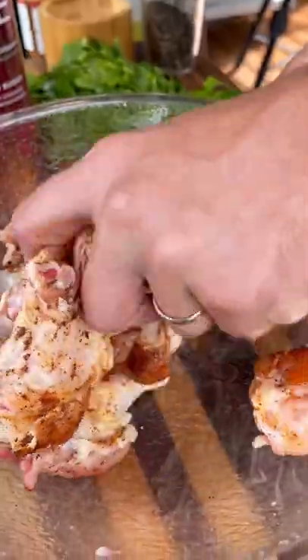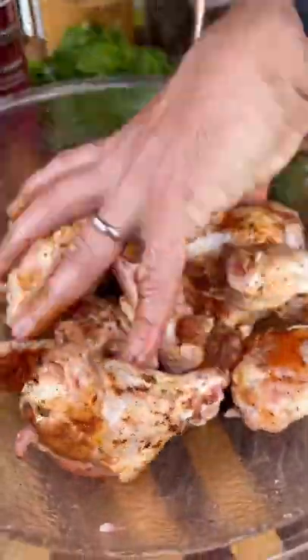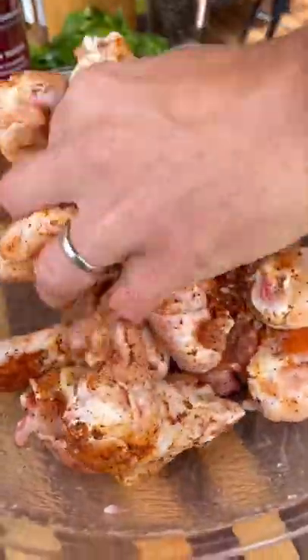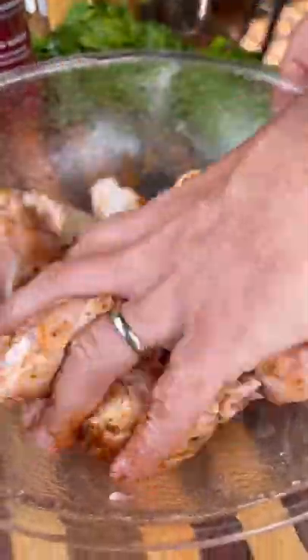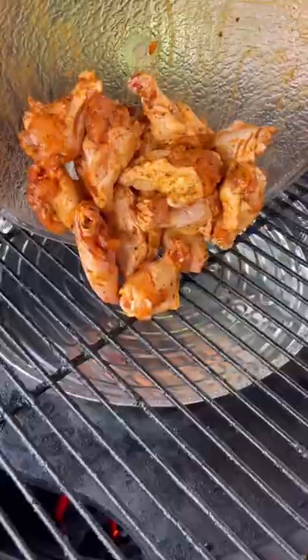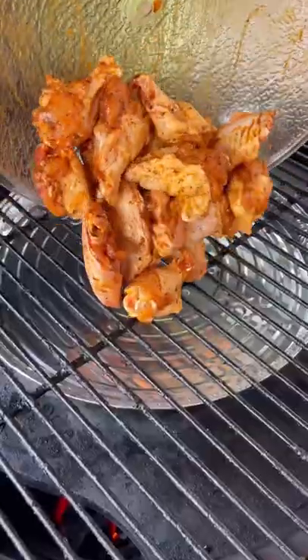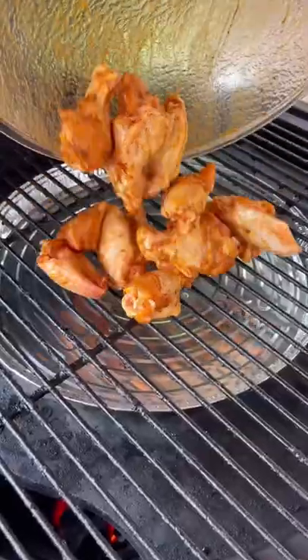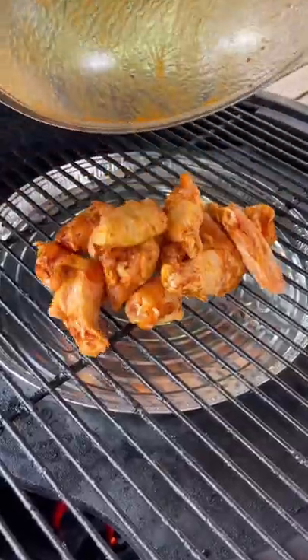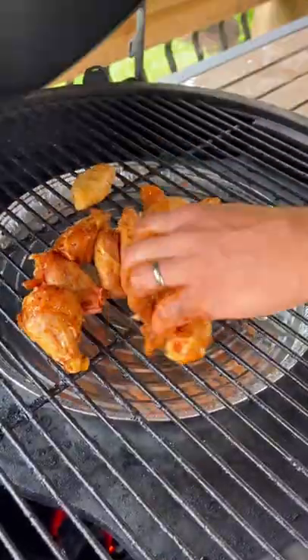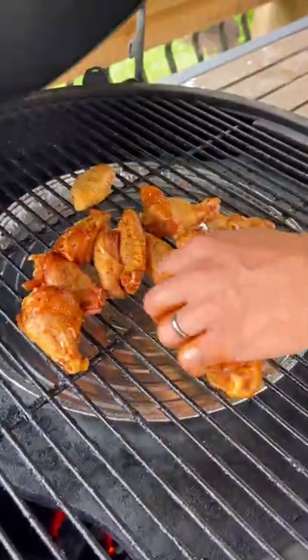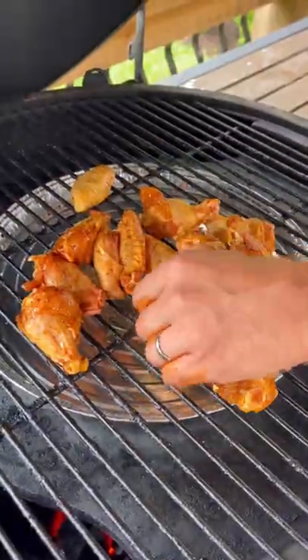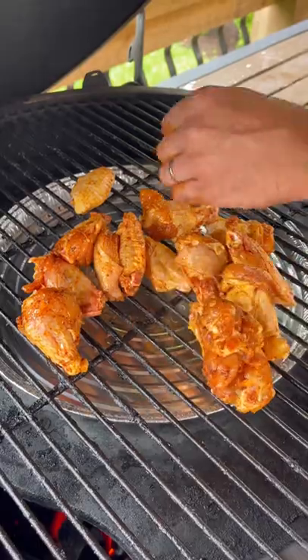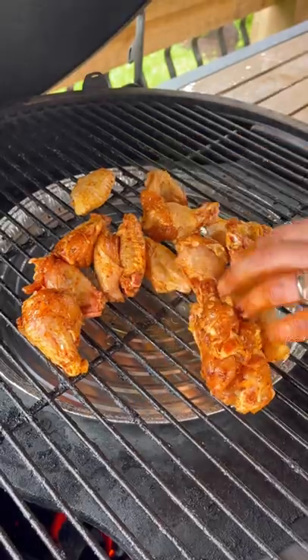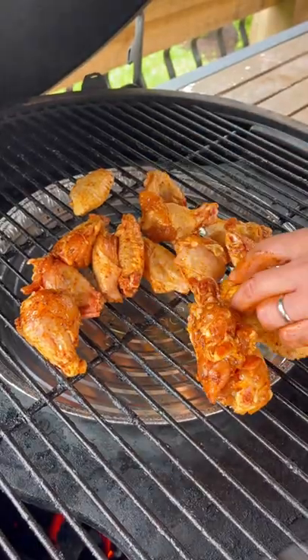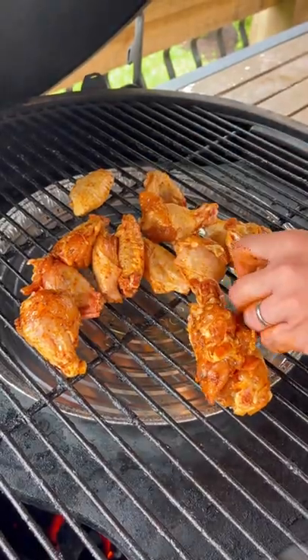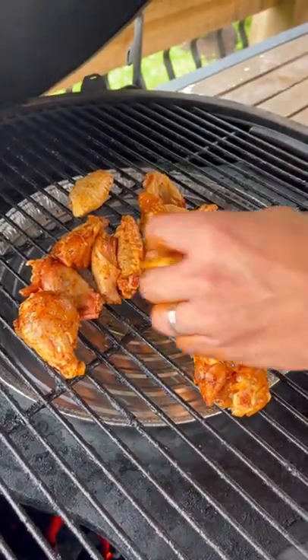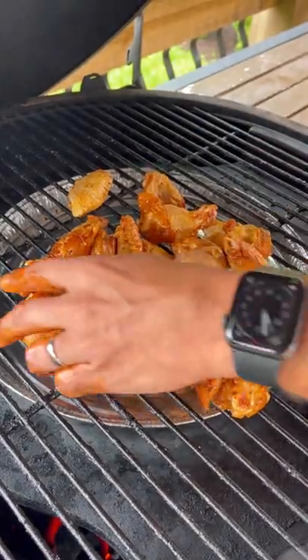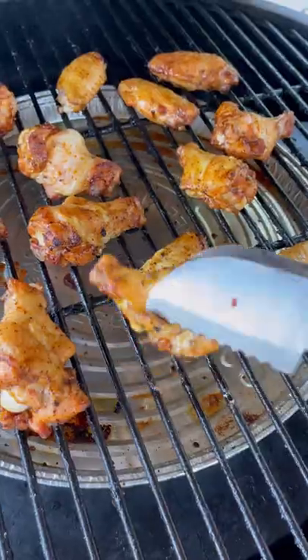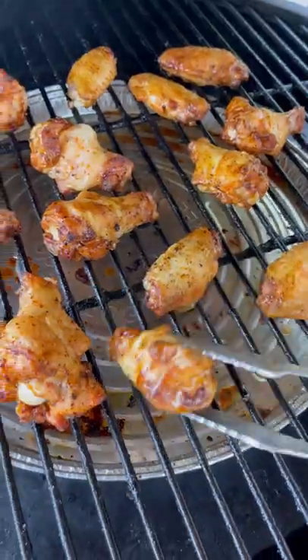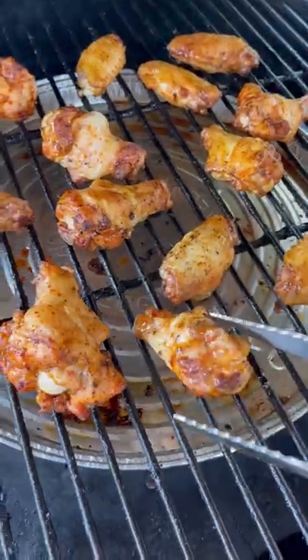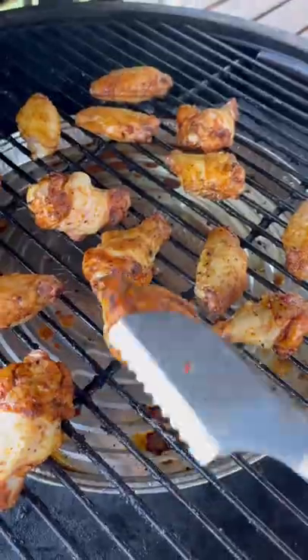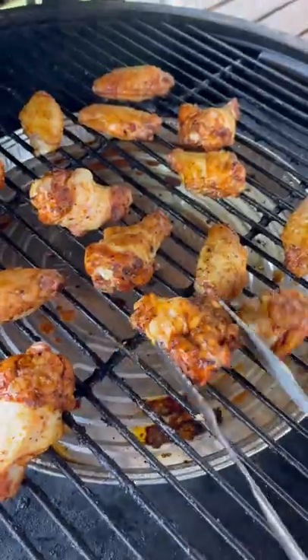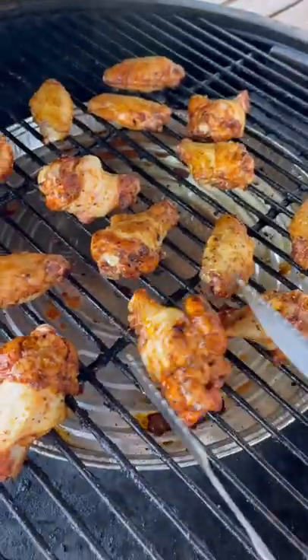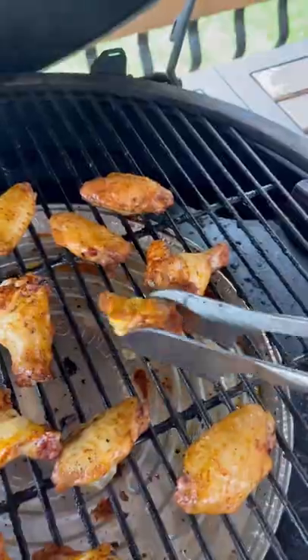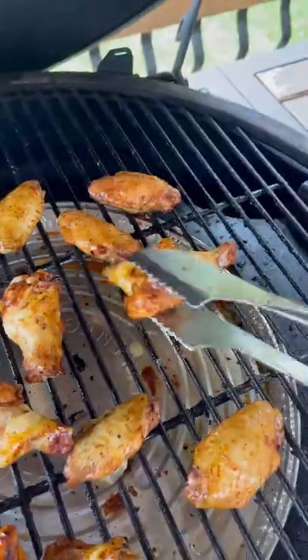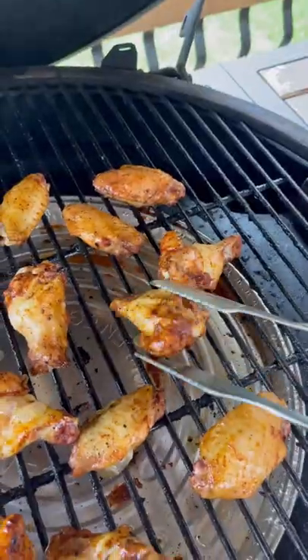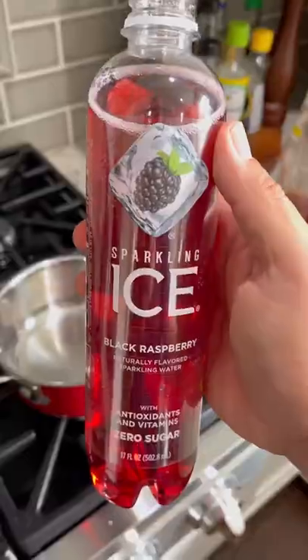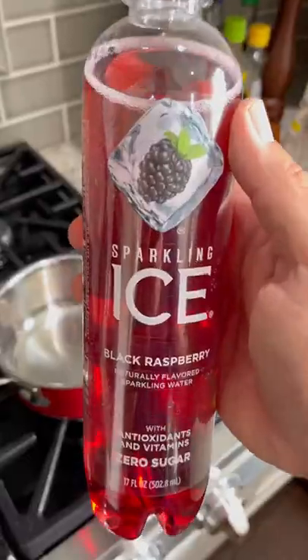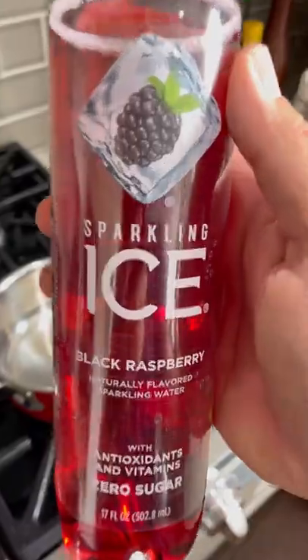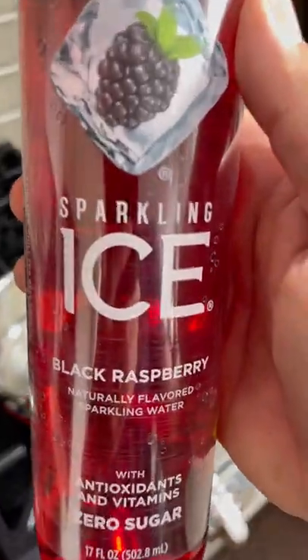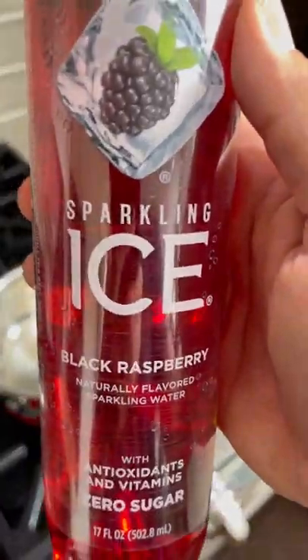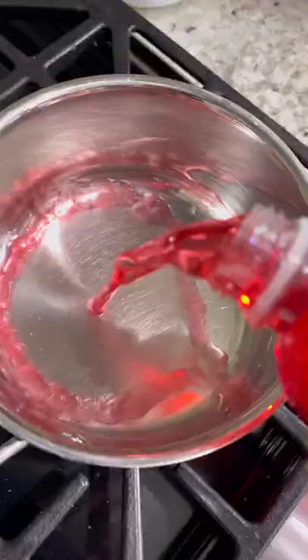Mix all that together and these hit the grill at indirect heat, 375 degrees for about 45 minutes. I'm going to flip them about halfway through, and while those are finishing off I'm going to make my sauce.